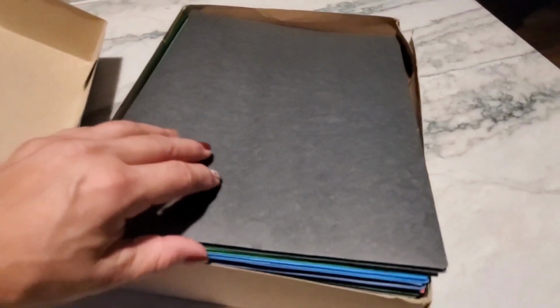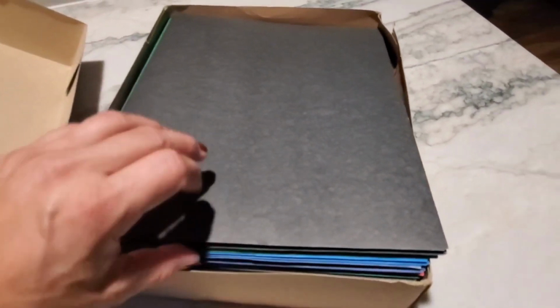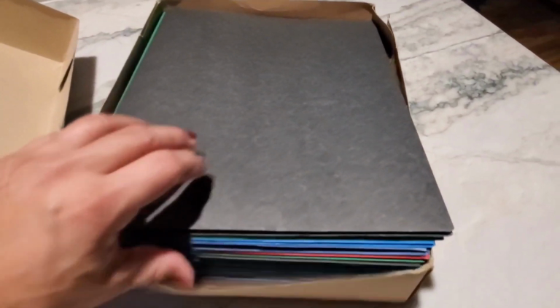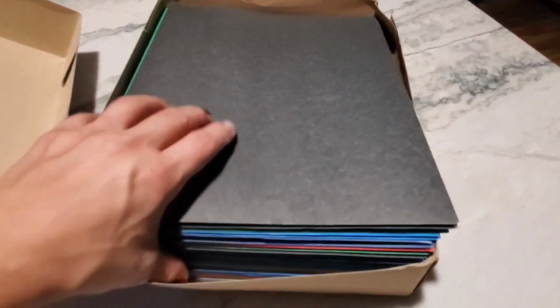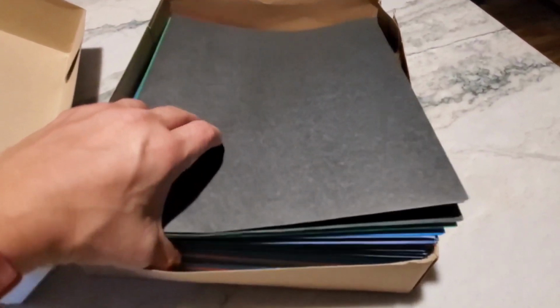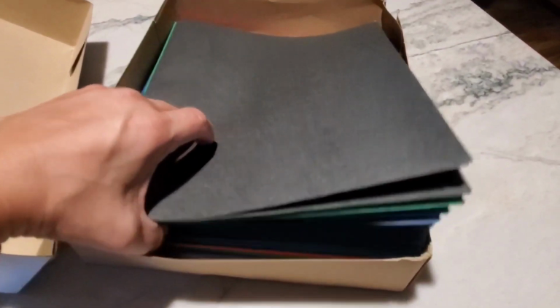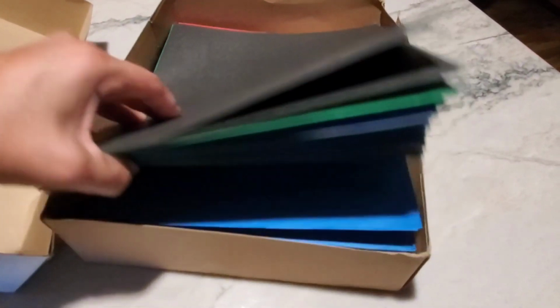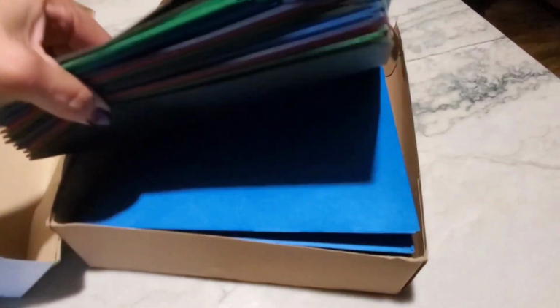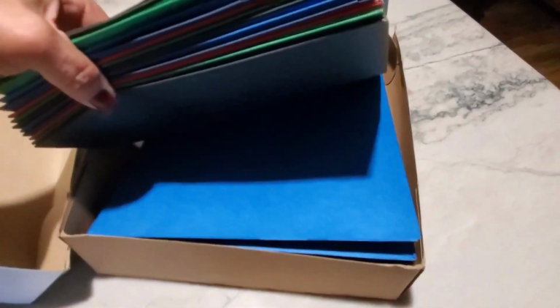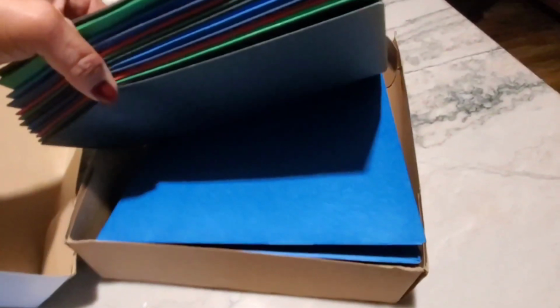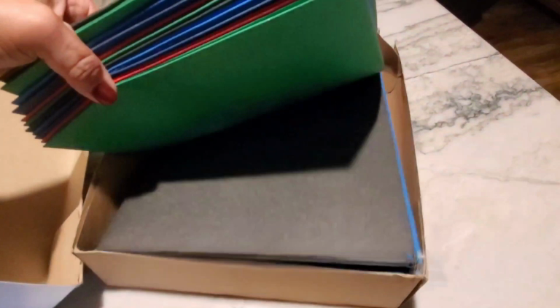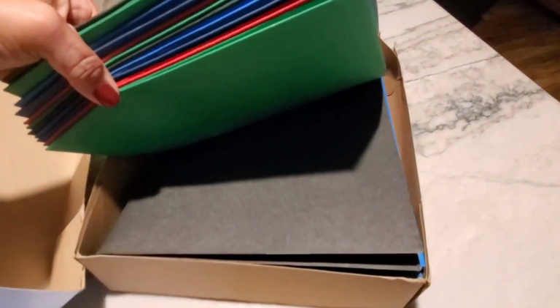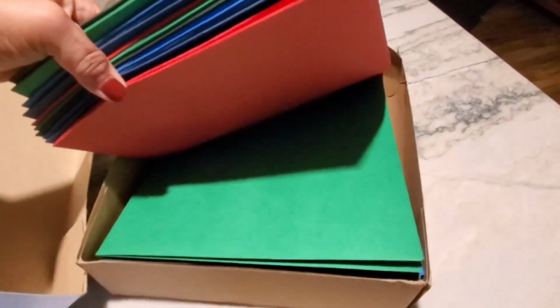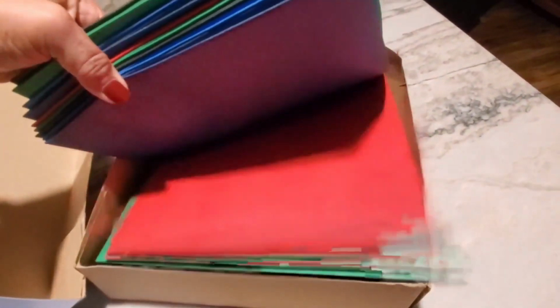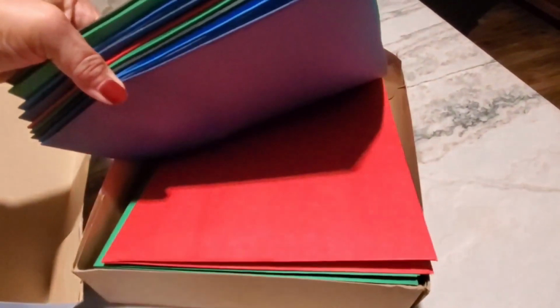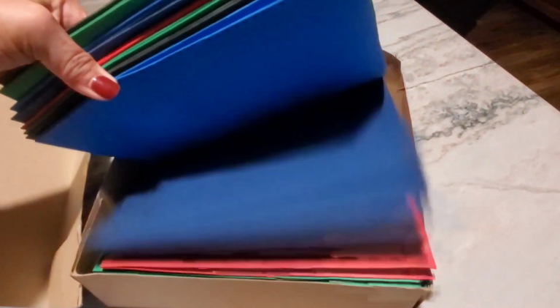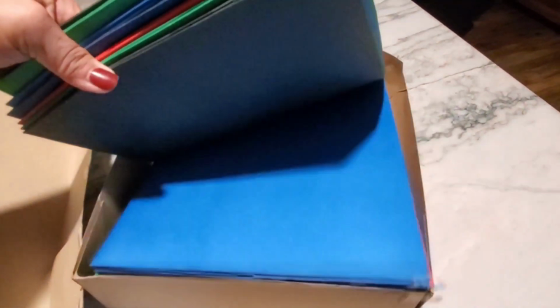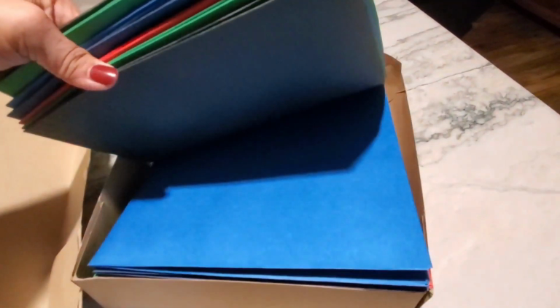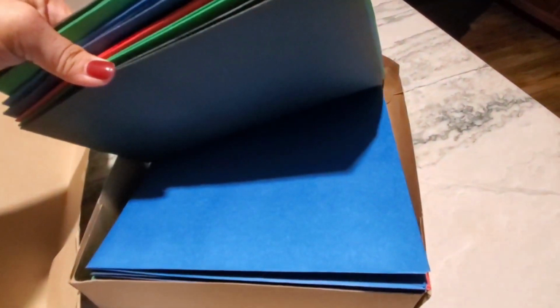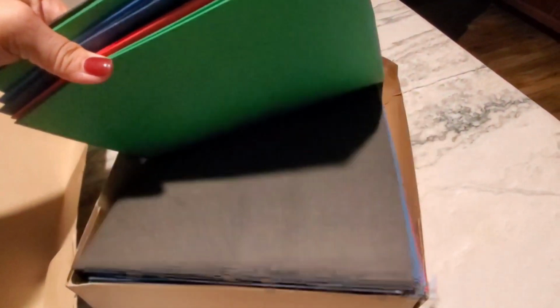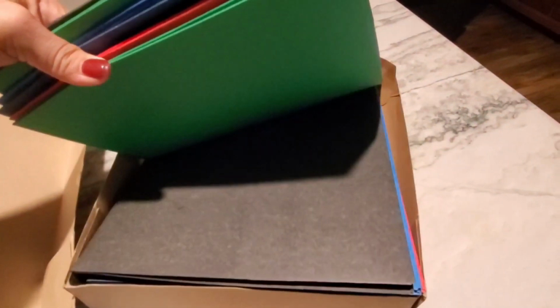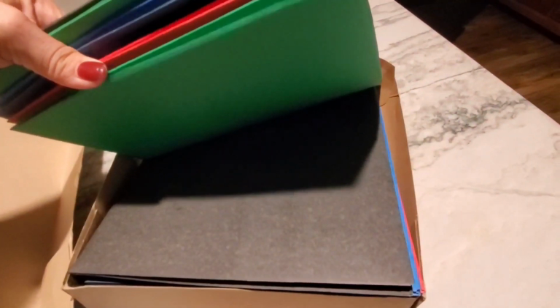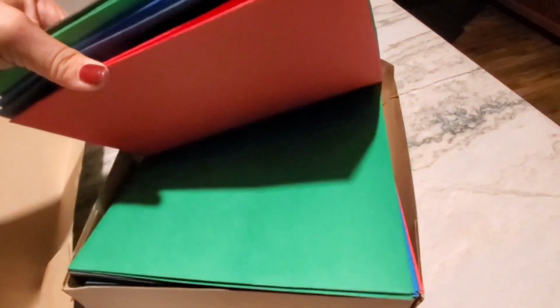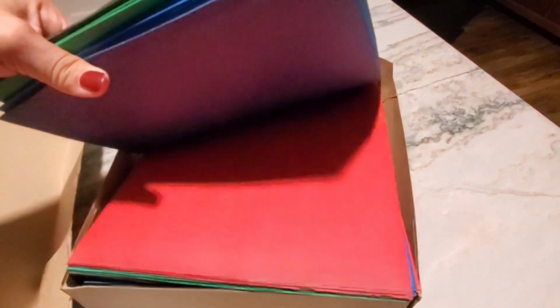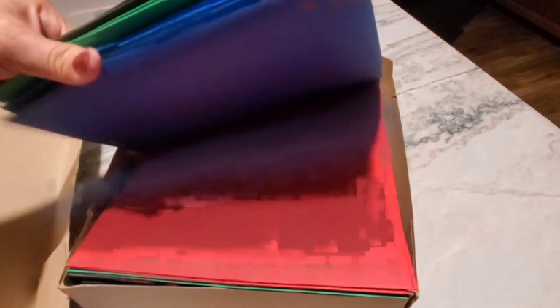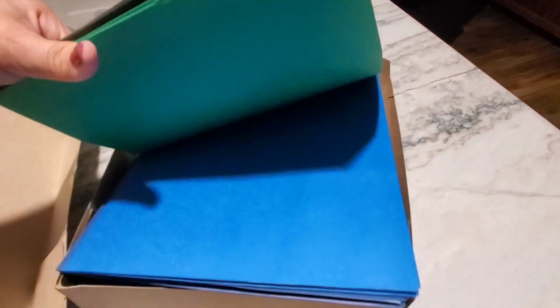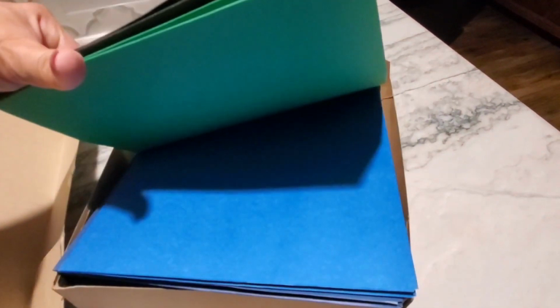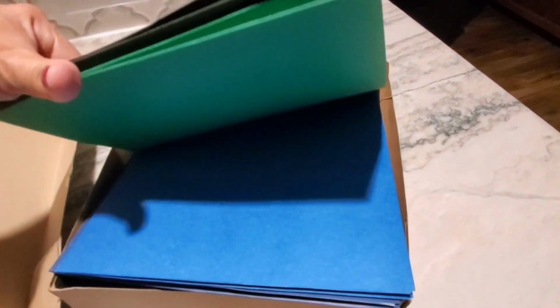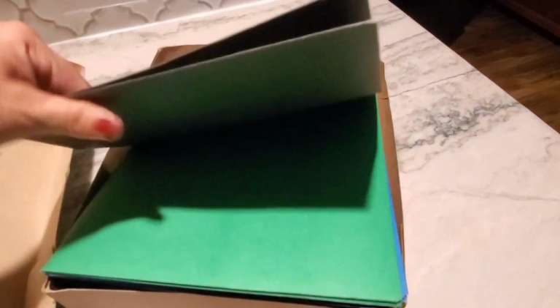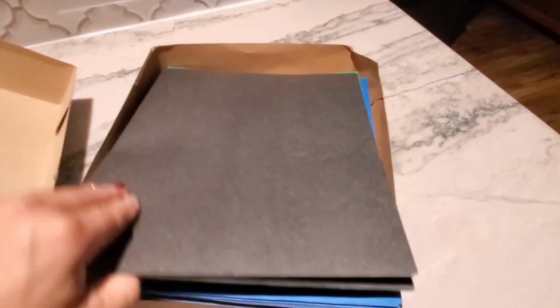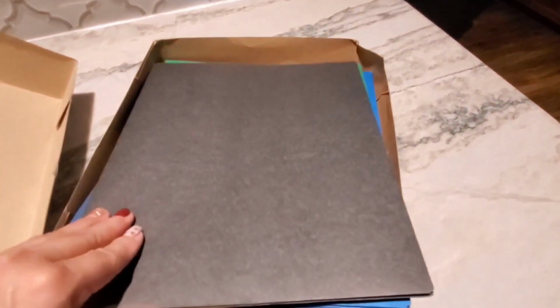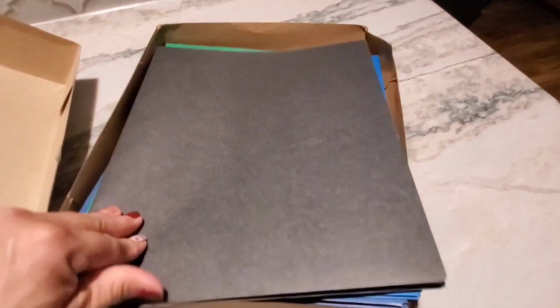There are five colors of folders in this box and, as you can see, these are flat in color. There's no sheen or shine to the folder whatsoever, and they also don't have any brads on the inside to hold loose leaf paper.